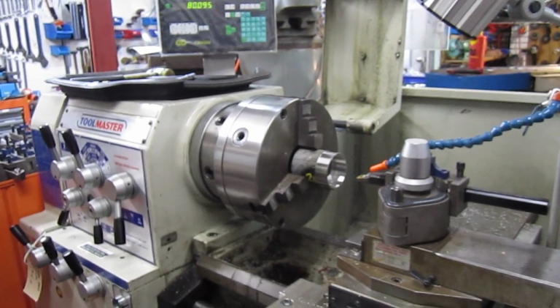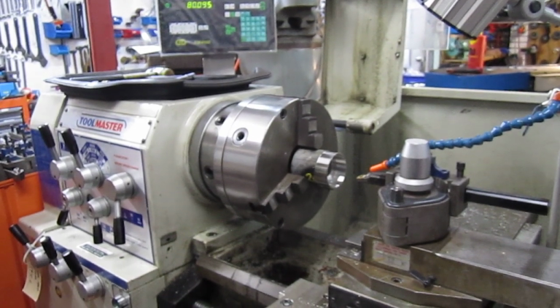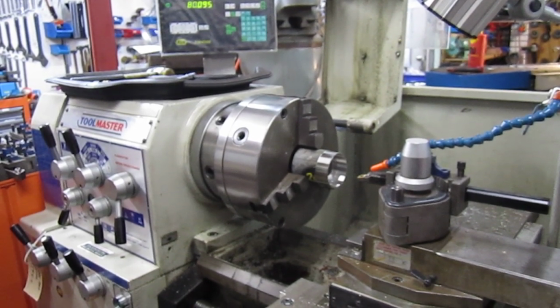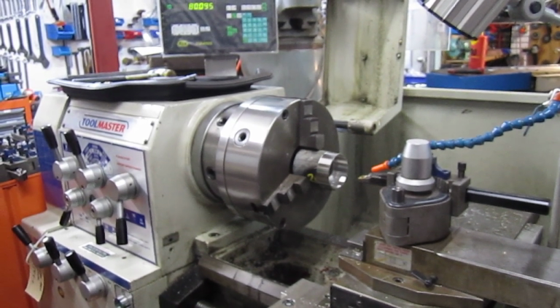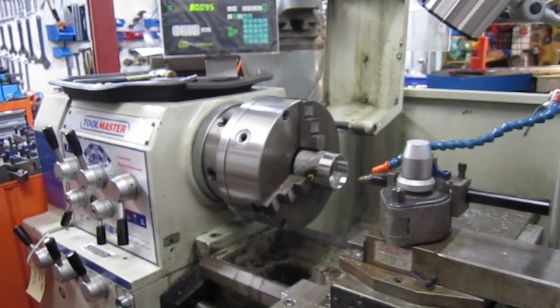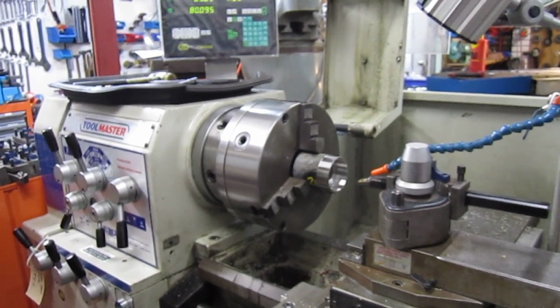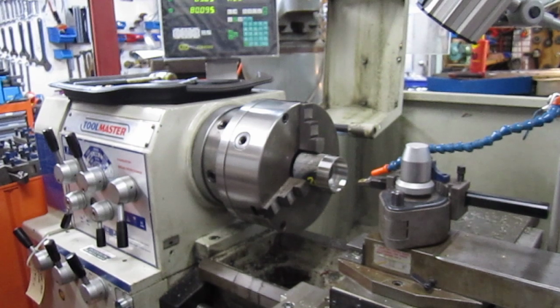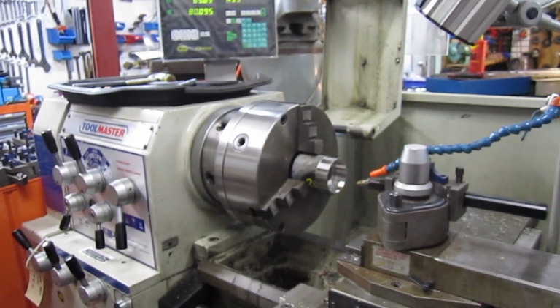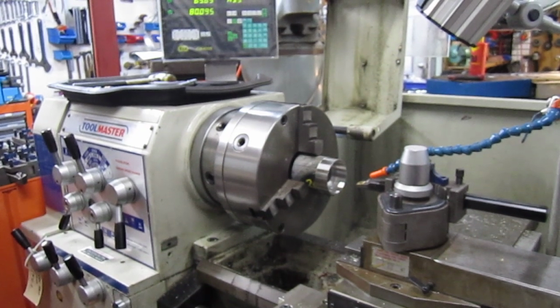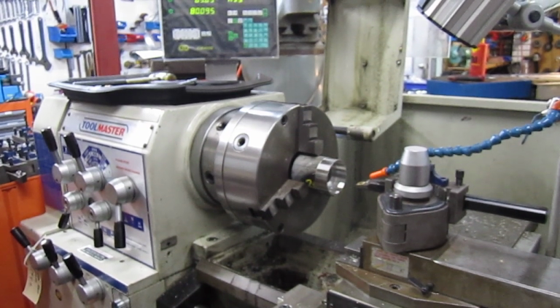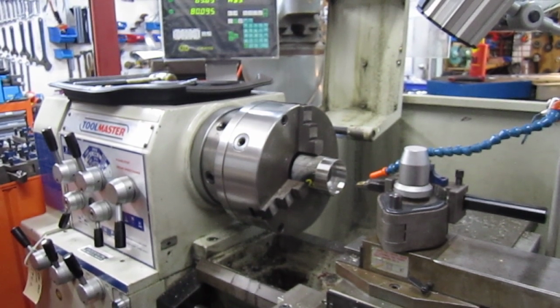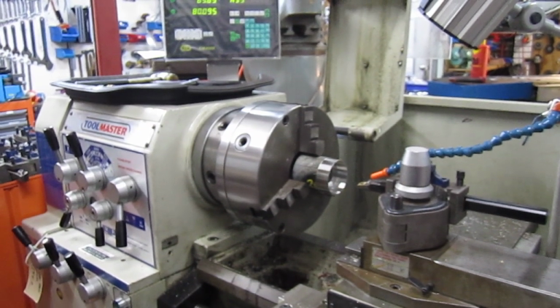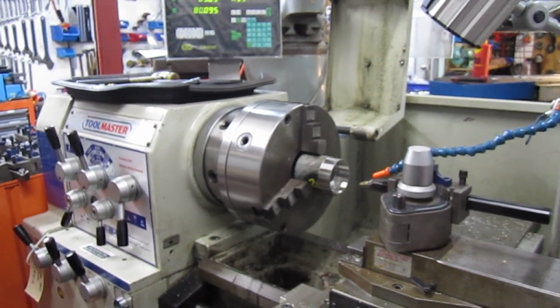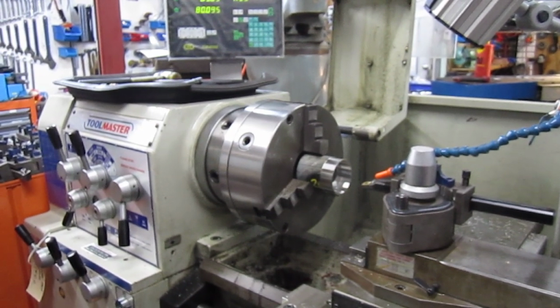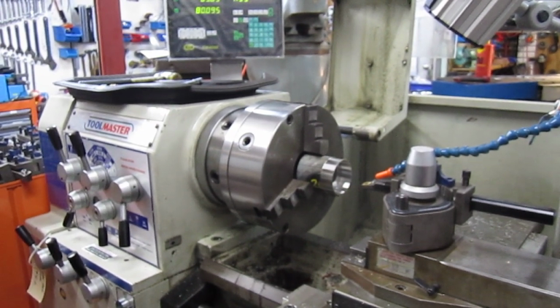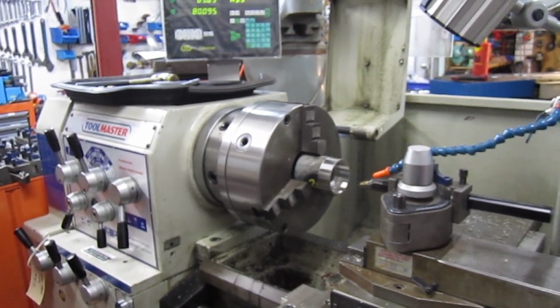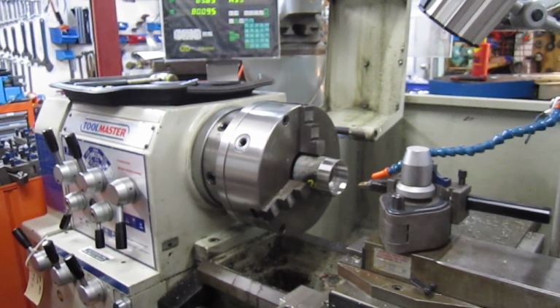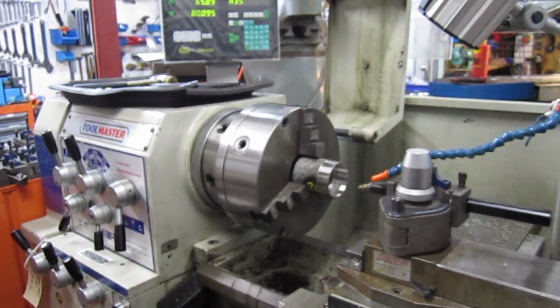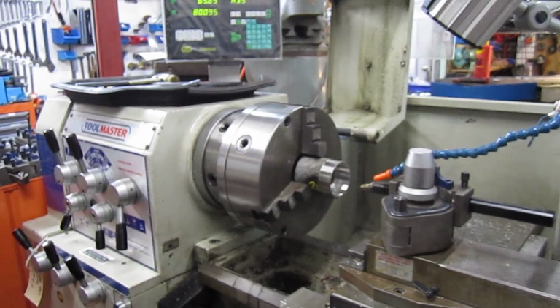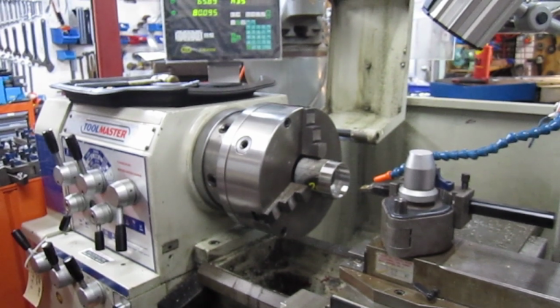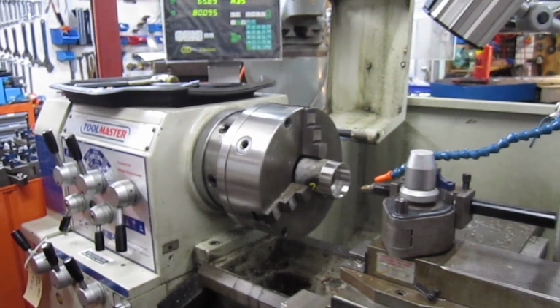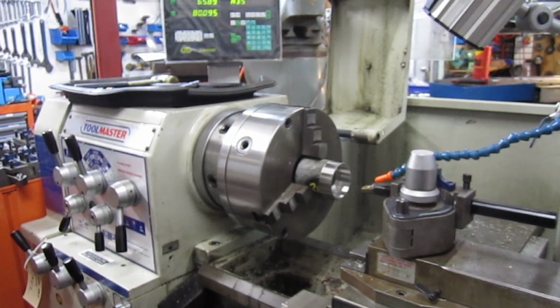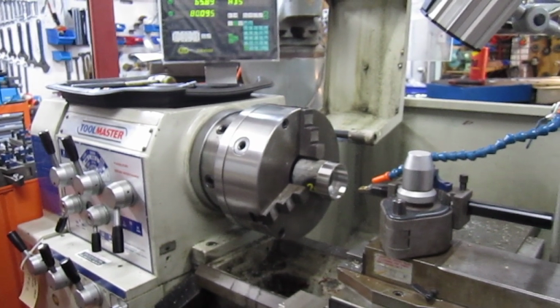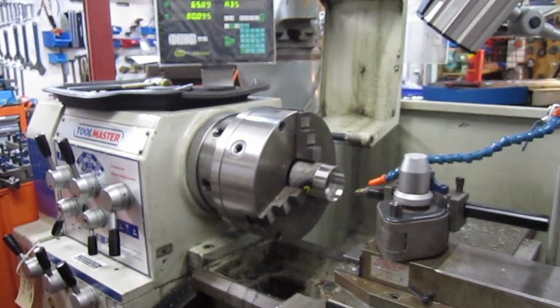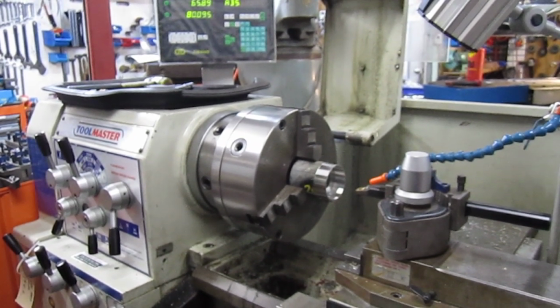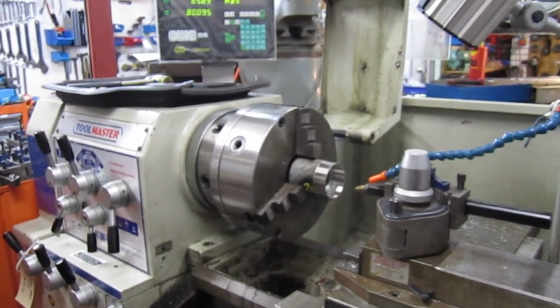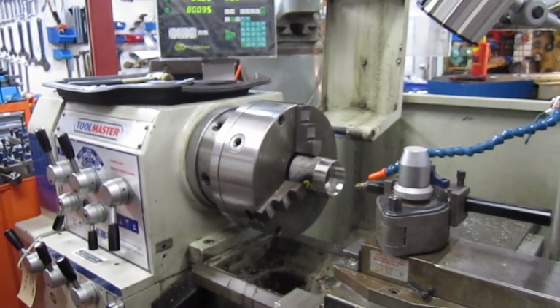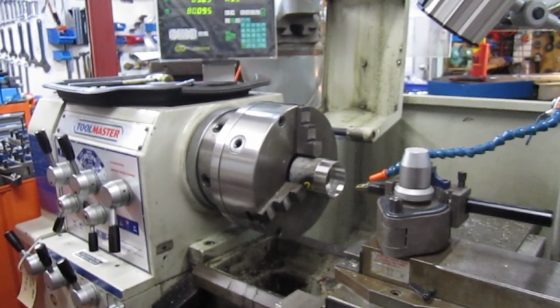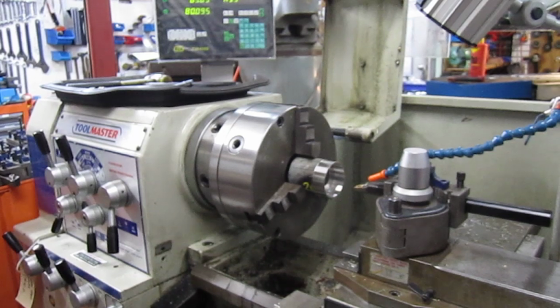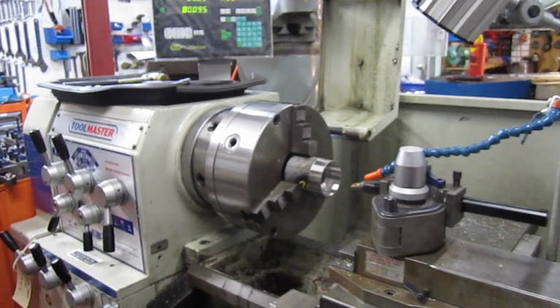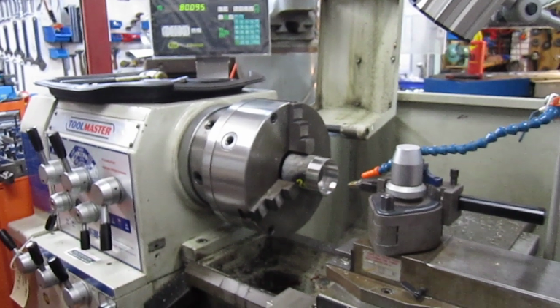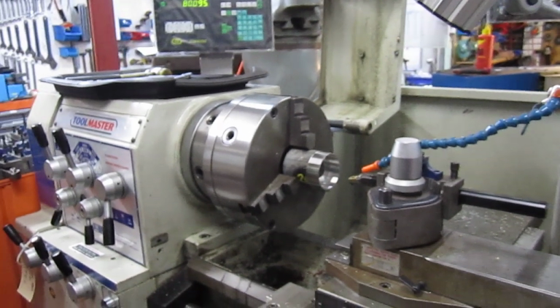Good evening, this is Bruce. I'm in the process of doing one of the weekend projects. This is a bush for a part from a pump that came in yesterday and needs an urgent turnaround.